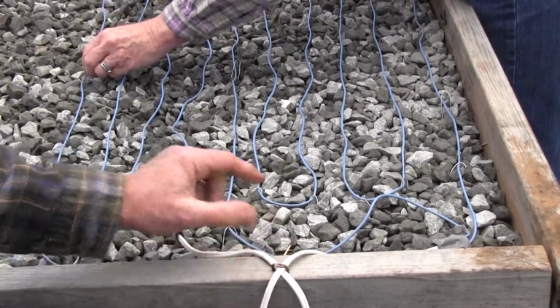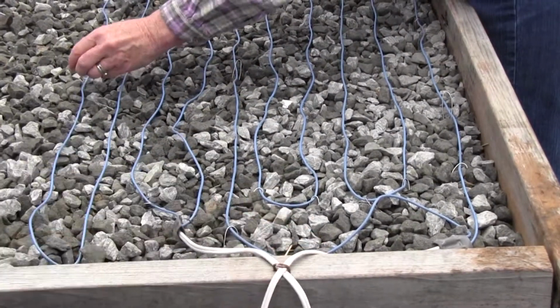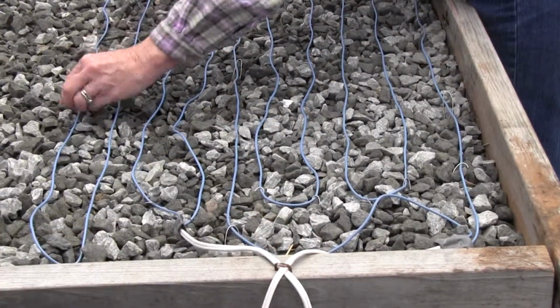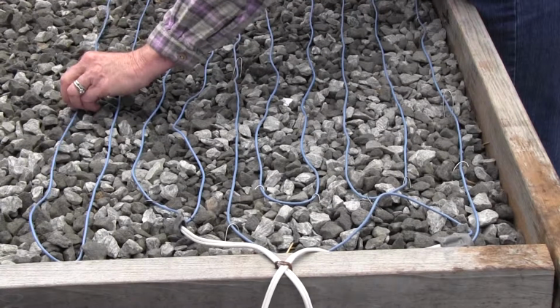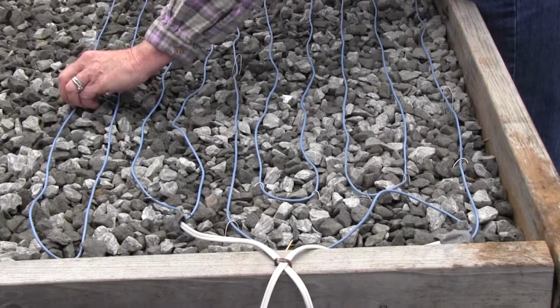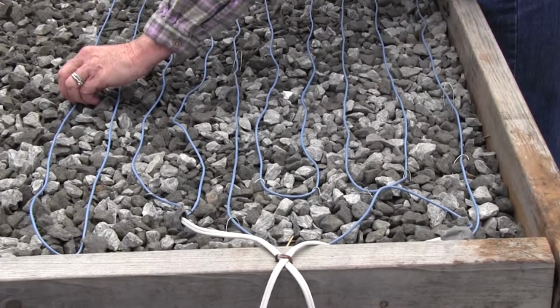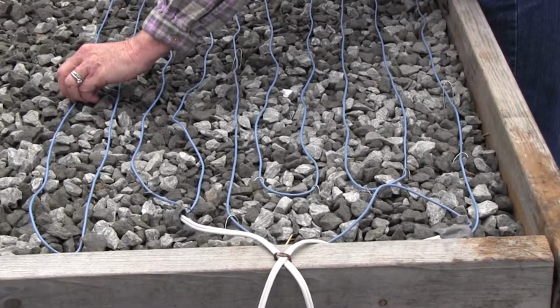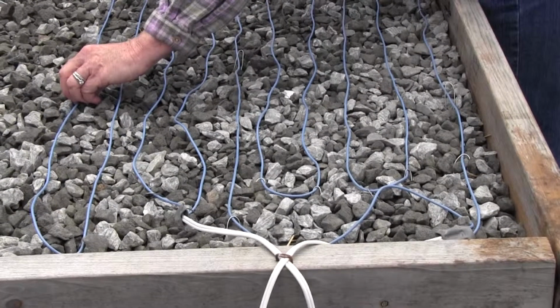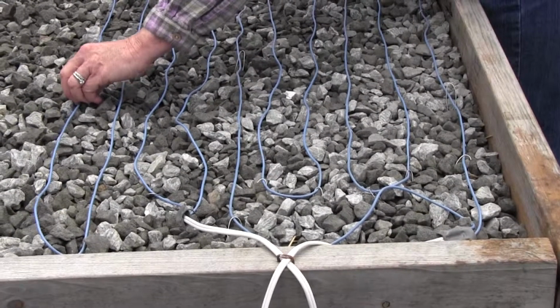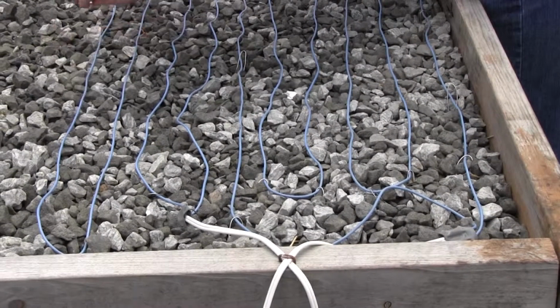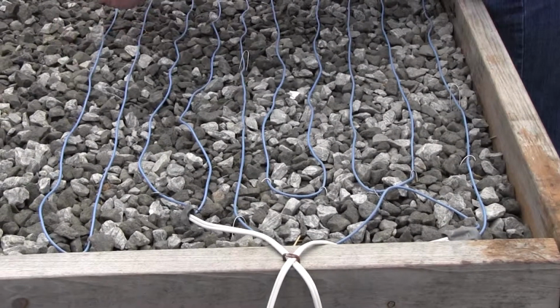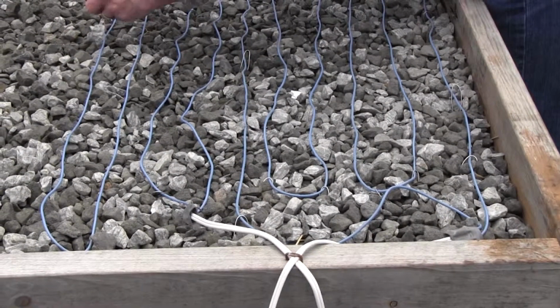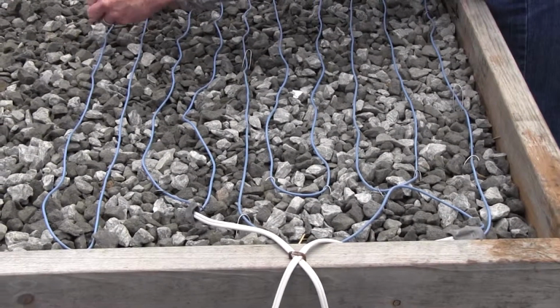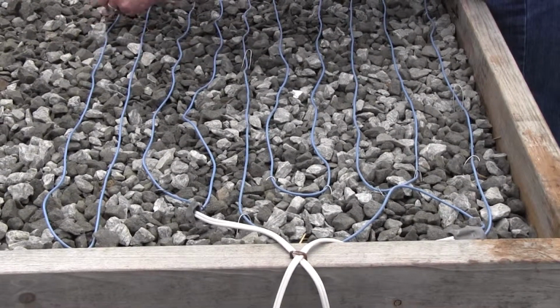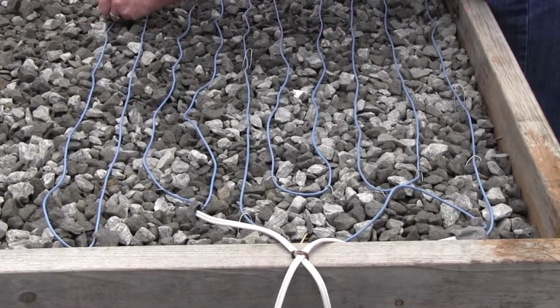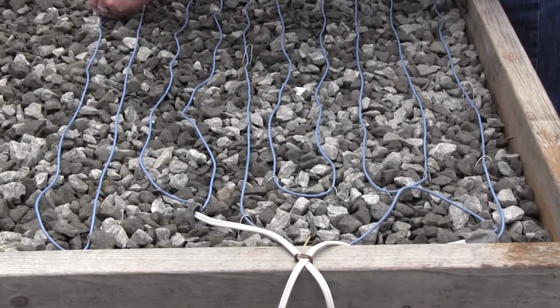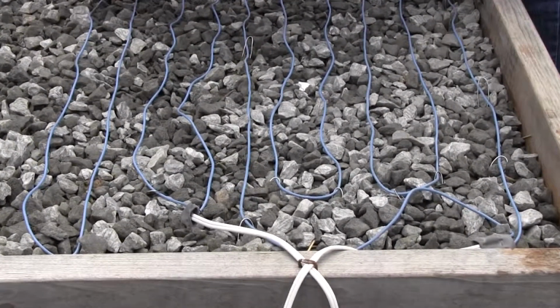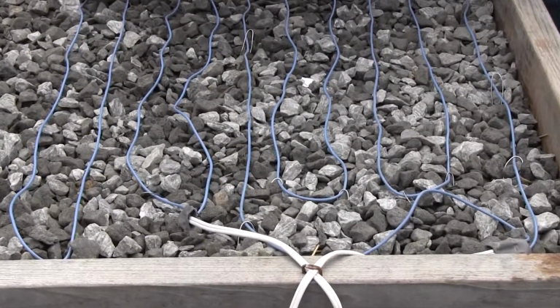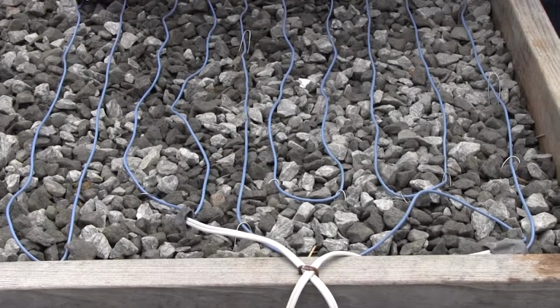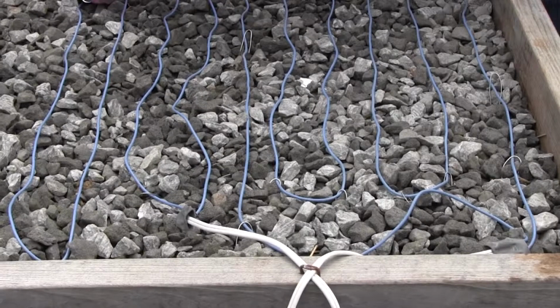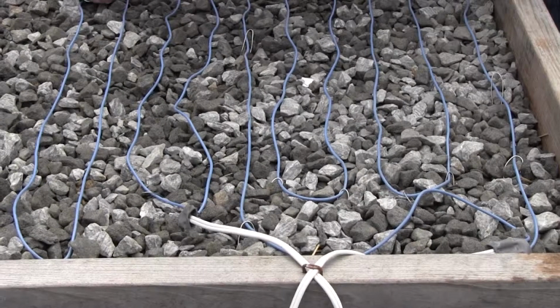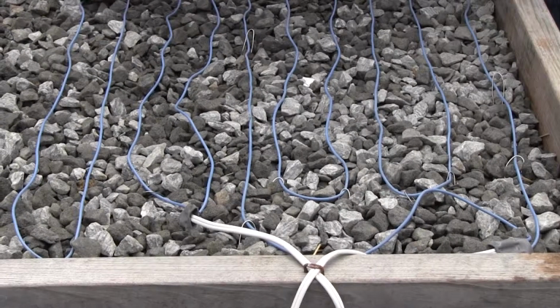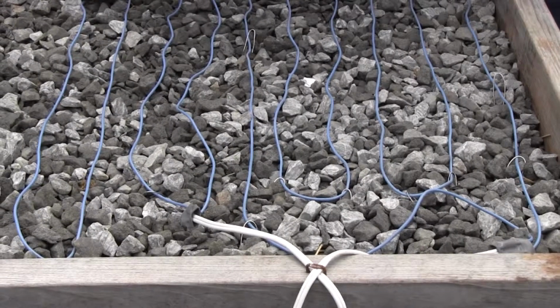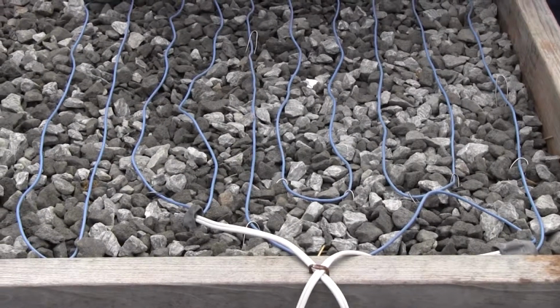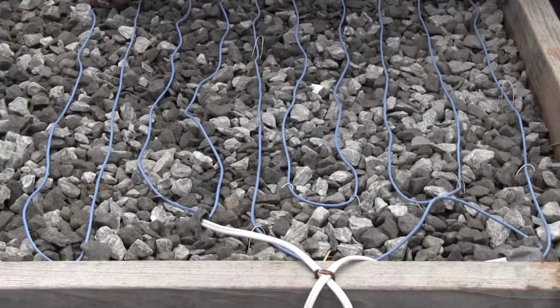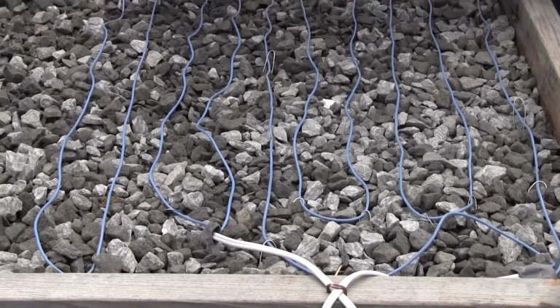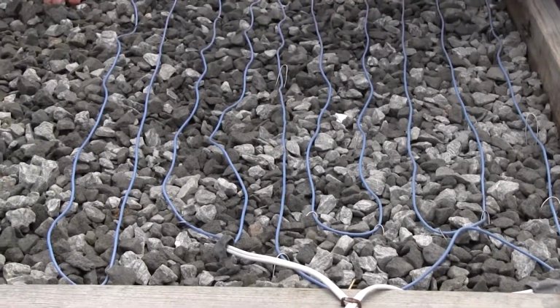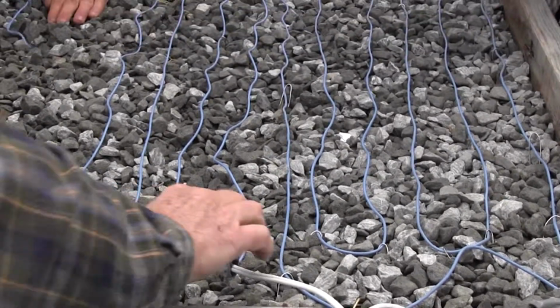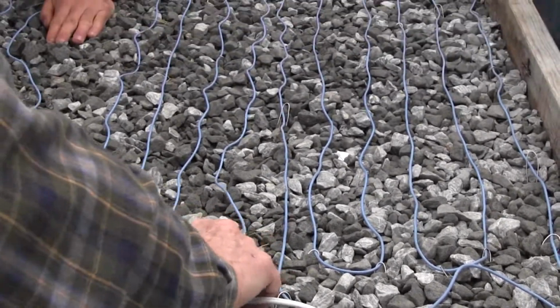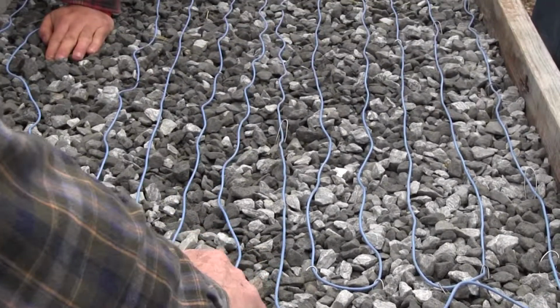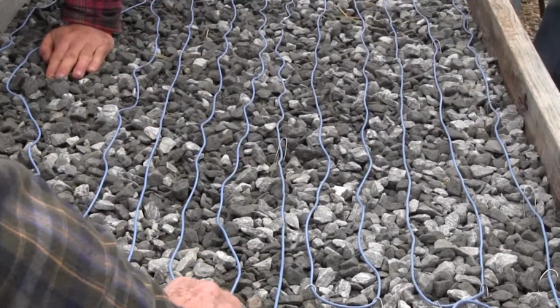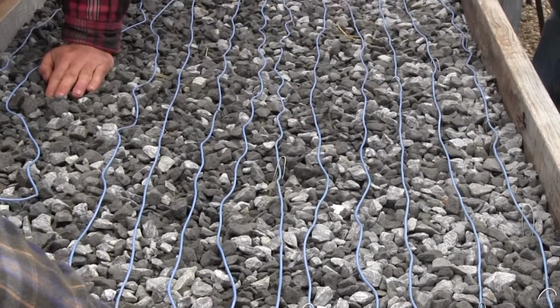Is it the same thing as the ones to keep your pipes? No, they don't go as high, because if they're at 40 degrees they're going to... The thermostats have a different setting. They're basically like this, but they have a lower temperature thermostat.